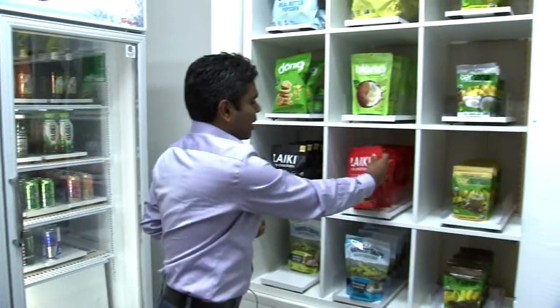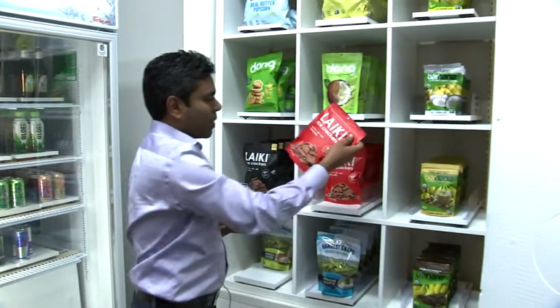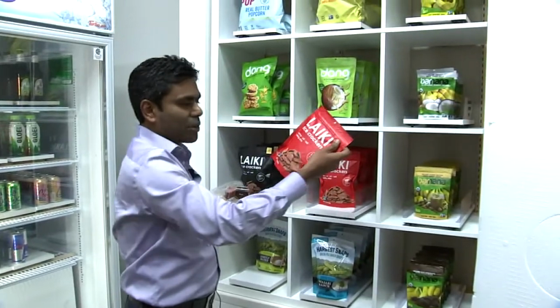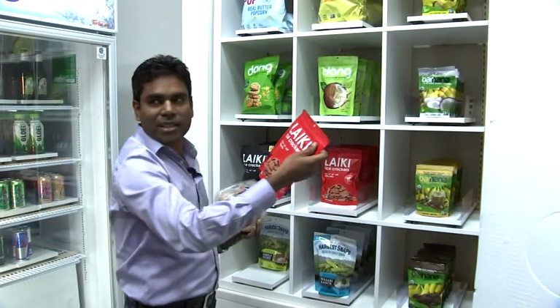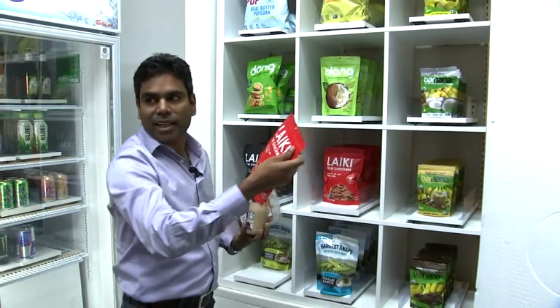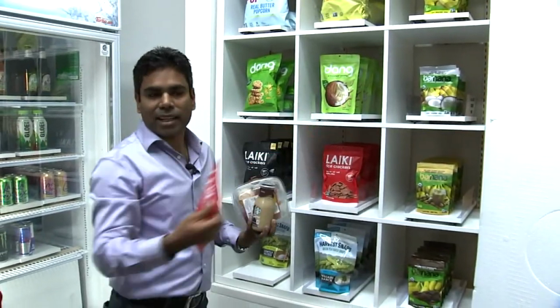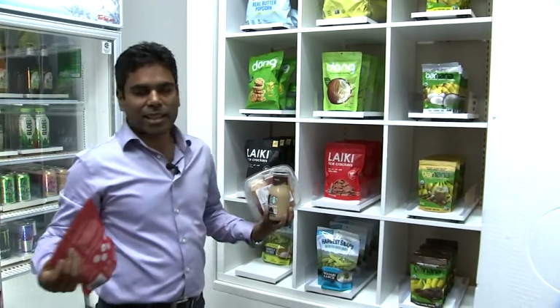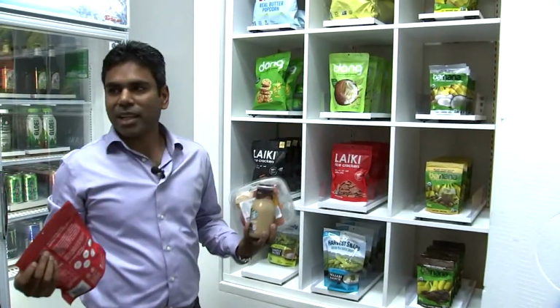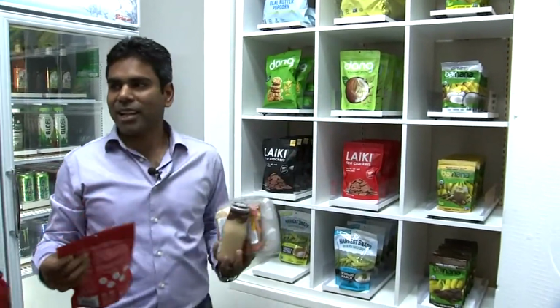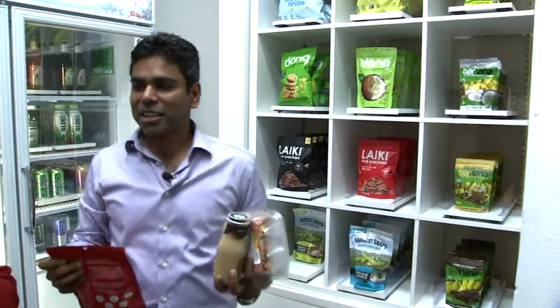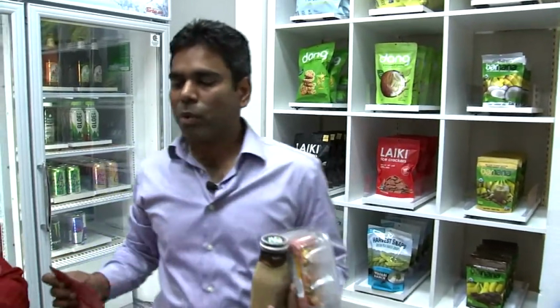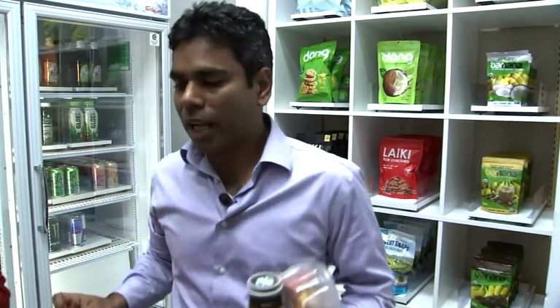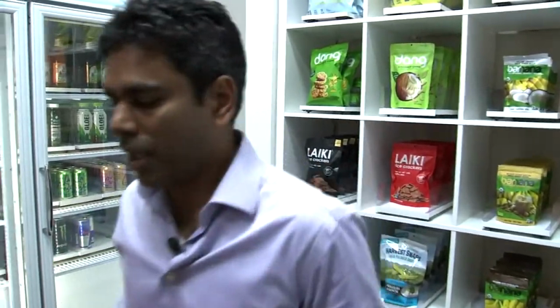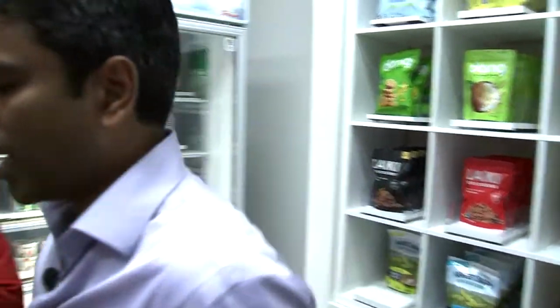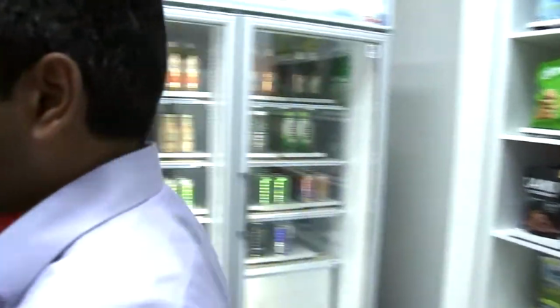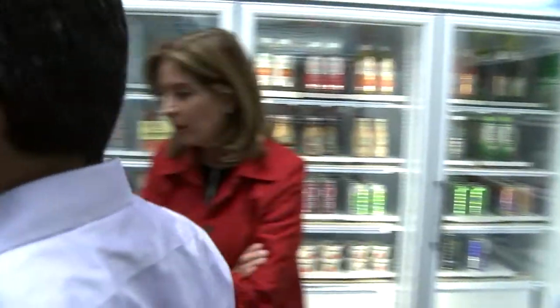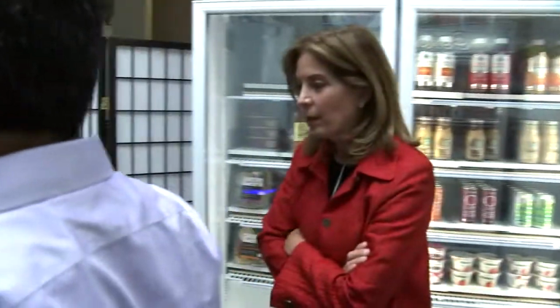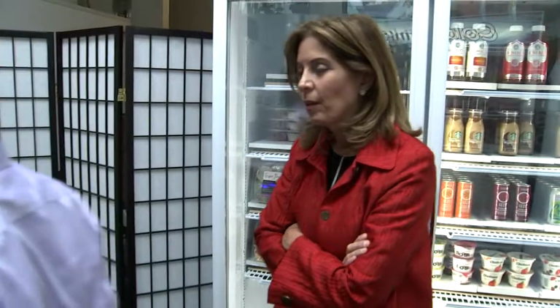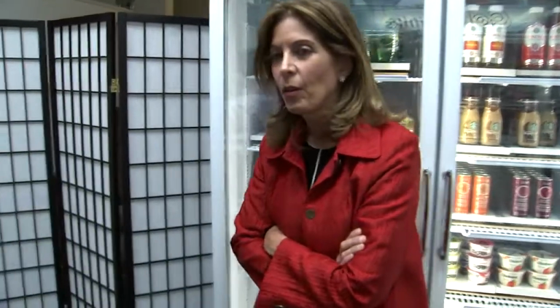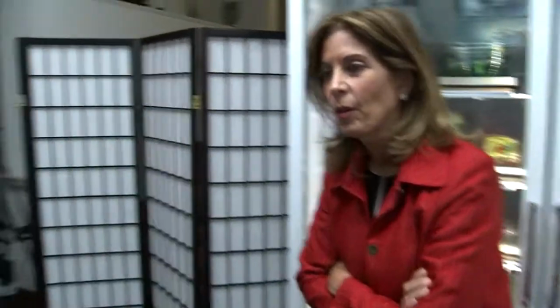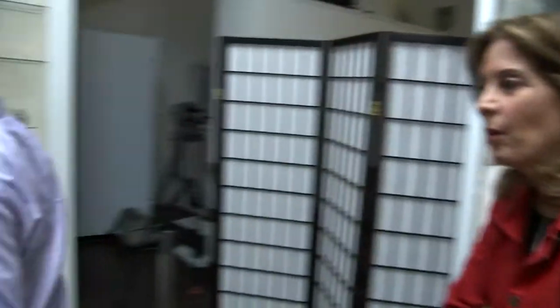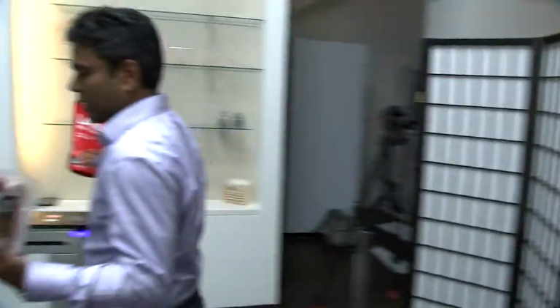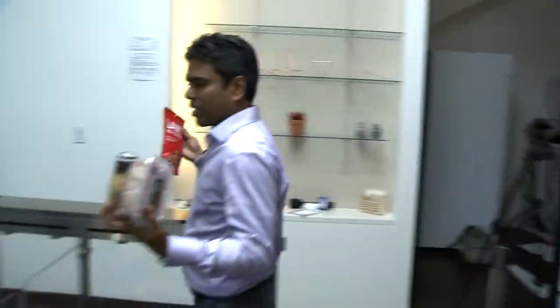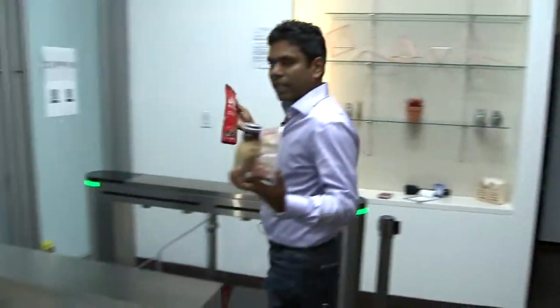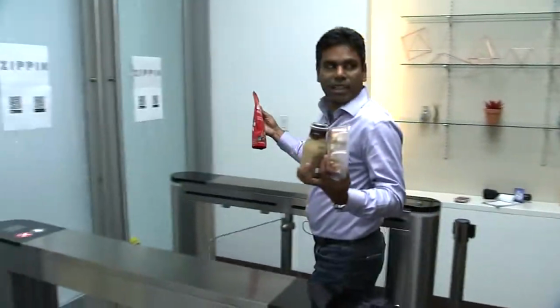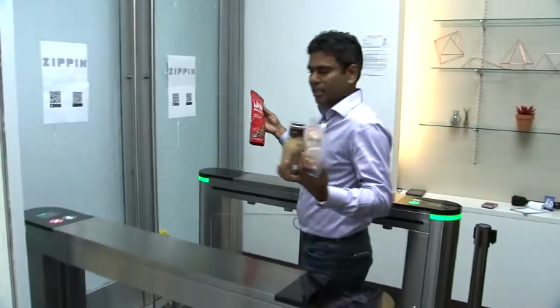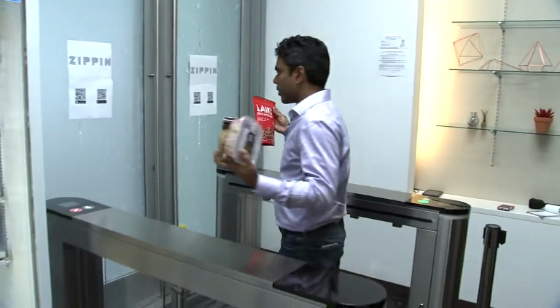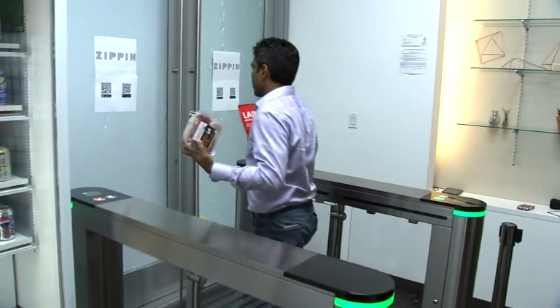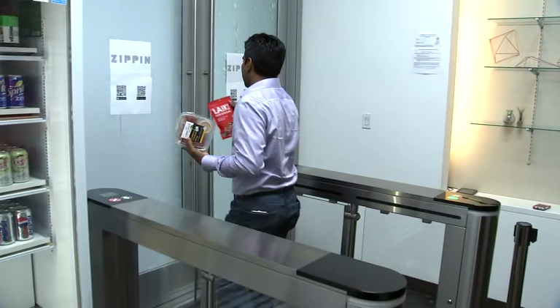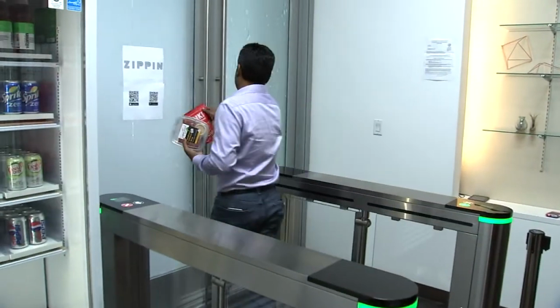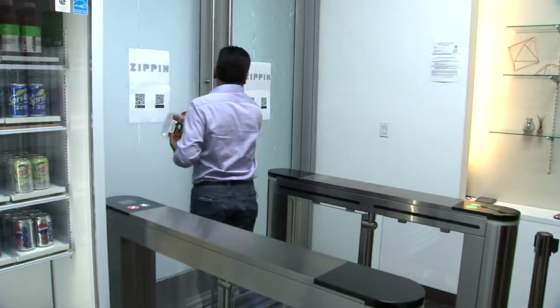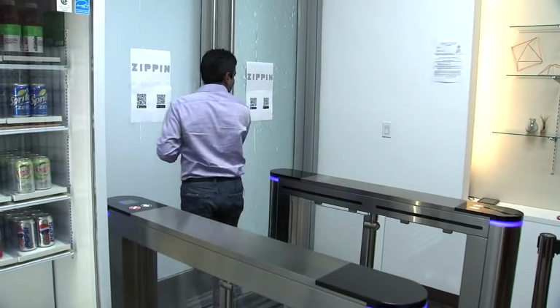Let me pick this one instead, and that's it, I'm done. I can just simply walk out, and while walking out I don't have to scan out — just simply step out of the door, and you're done.